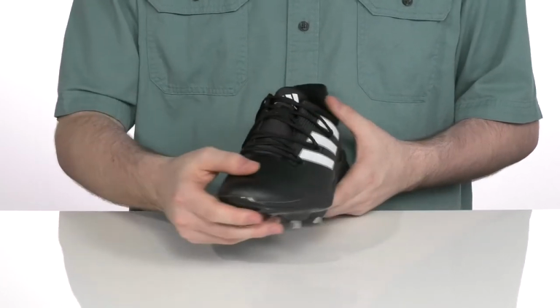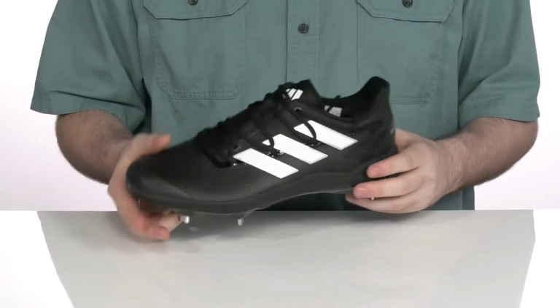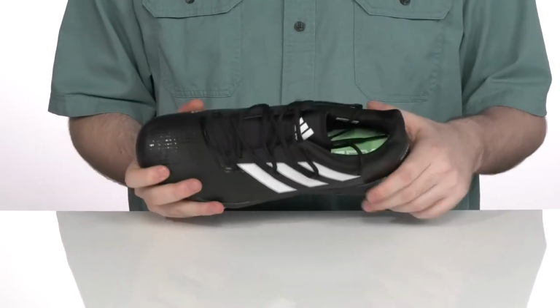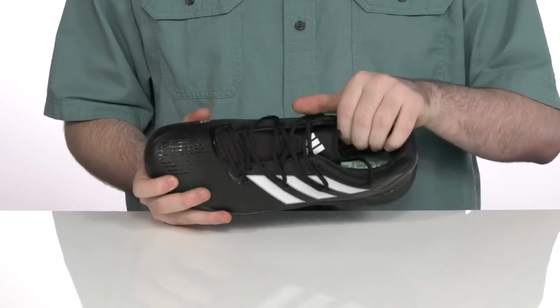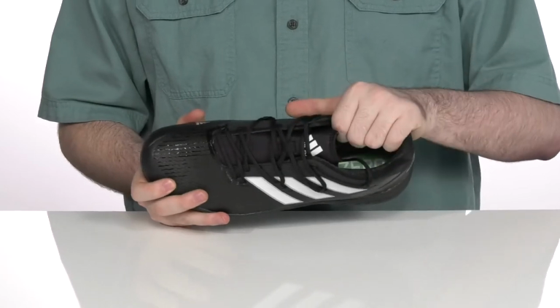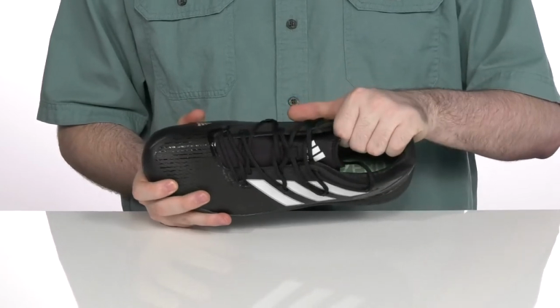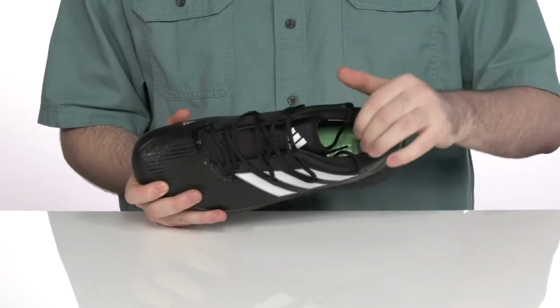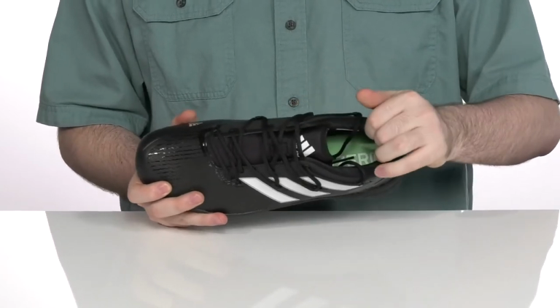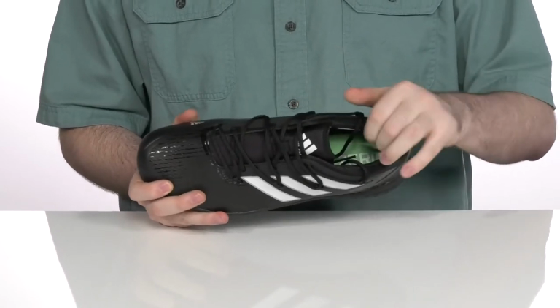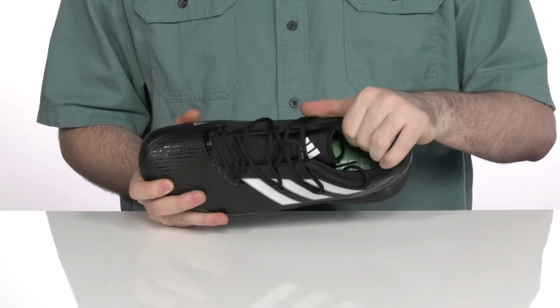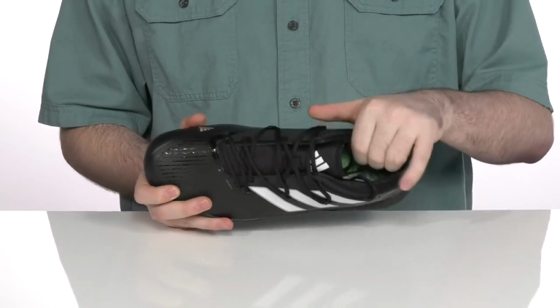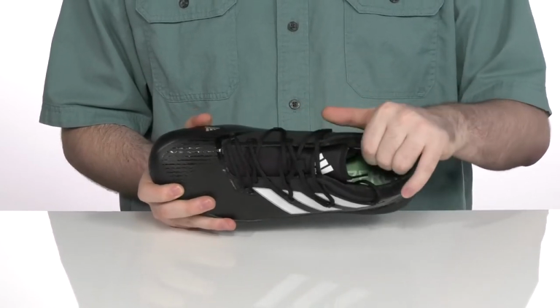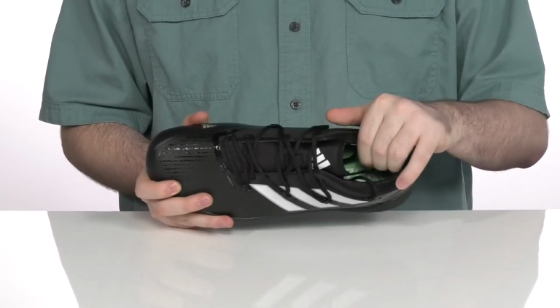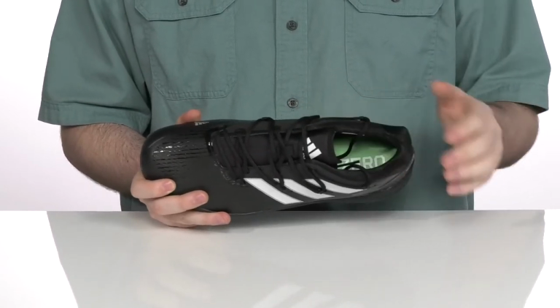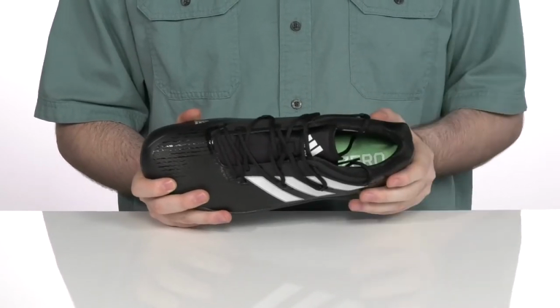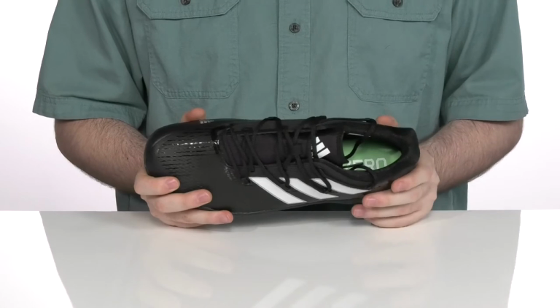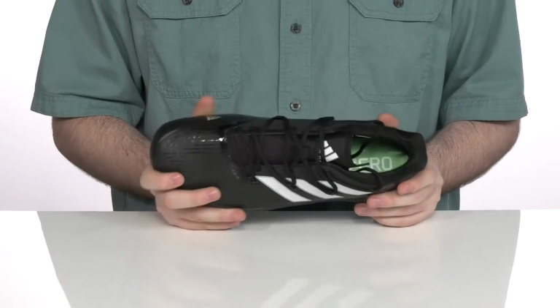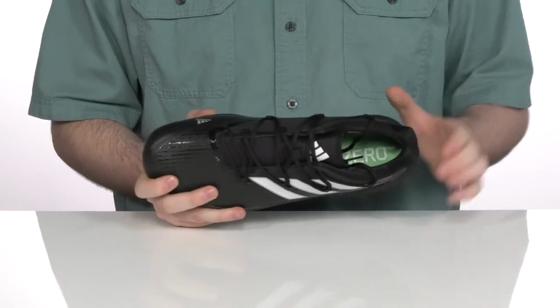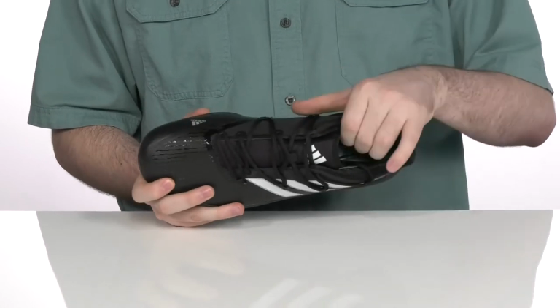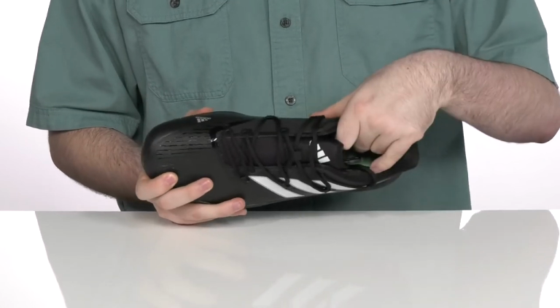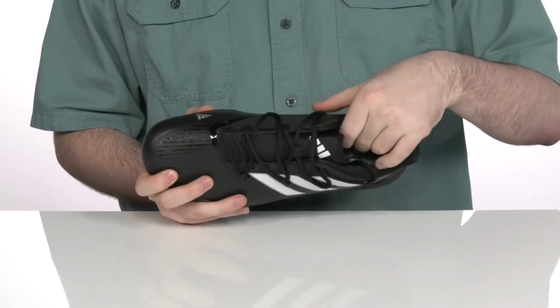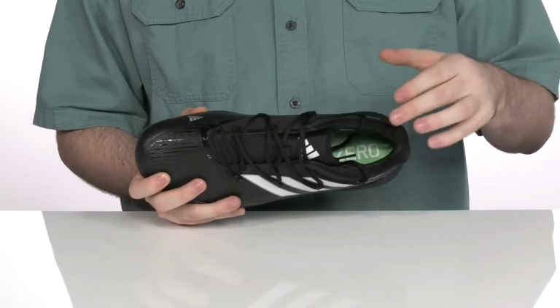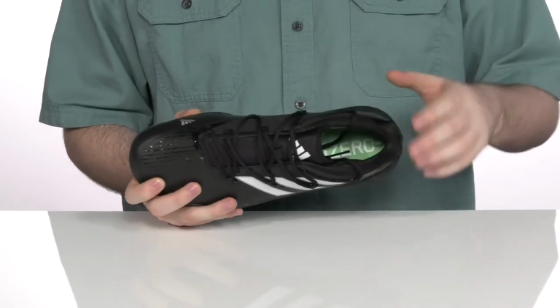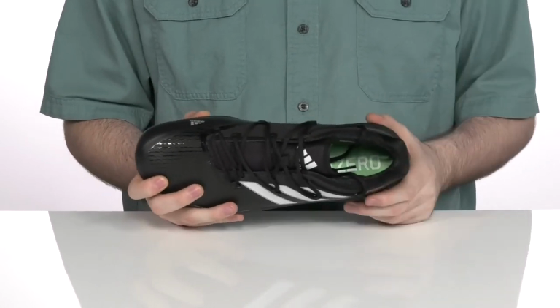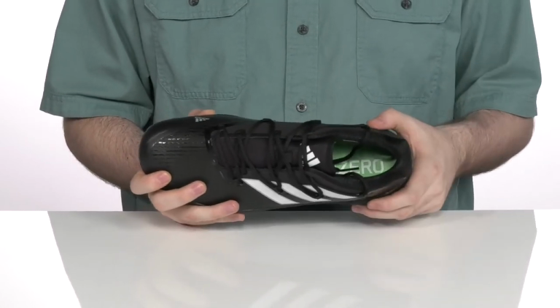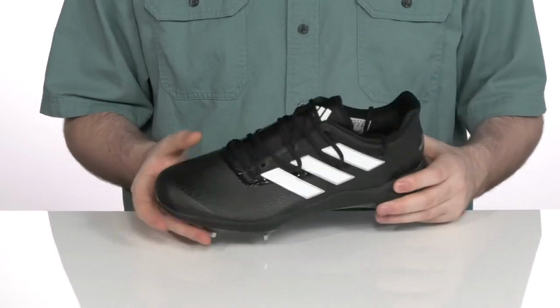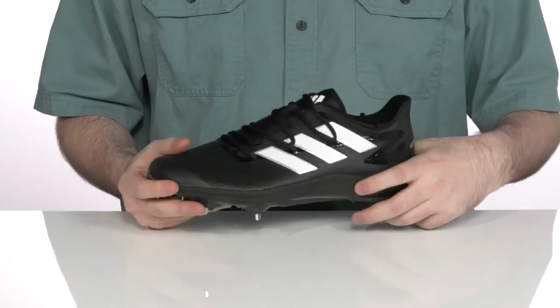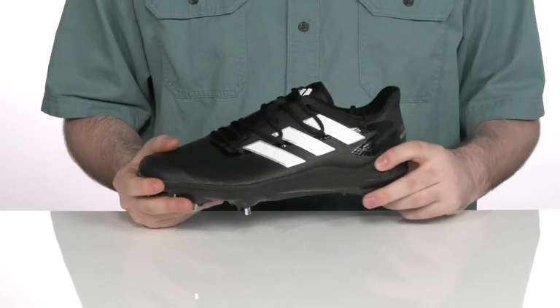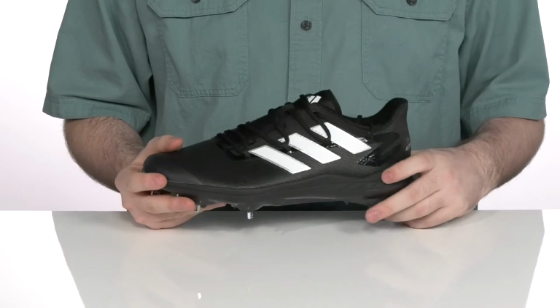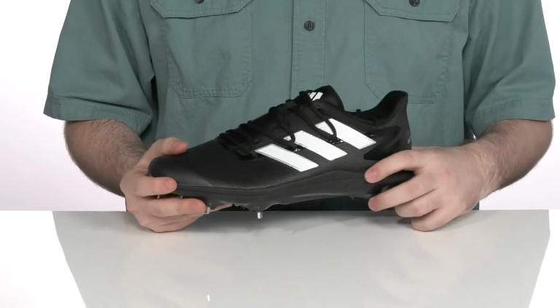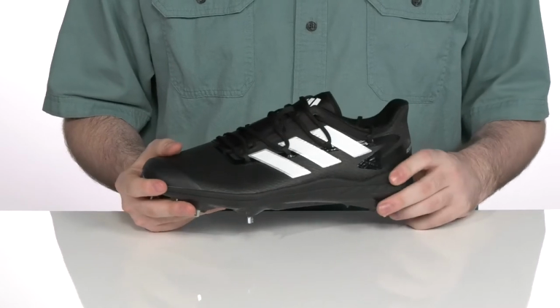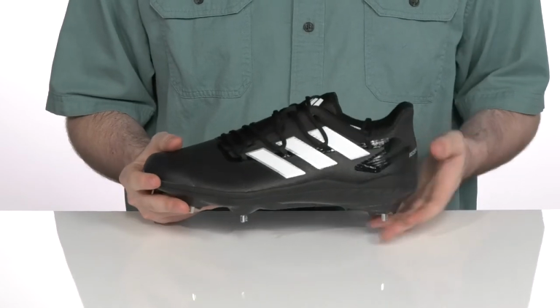It does have a unique lace-up to give you a secure fit, while the inside lining is super thick textile — it's gonna really hug your foot with all that padding, giving you a lockdown fit as well. It does have a foam footbed in the bottom to offer some extra cushioning underfoot, along with some lightweight EVA for a more responsive, cushiony feel.